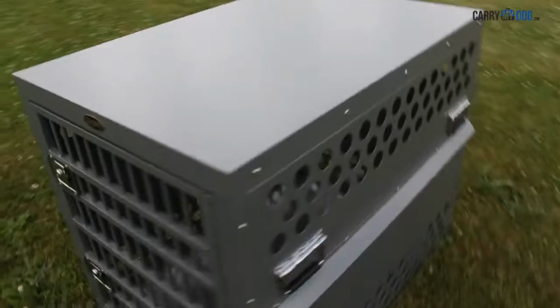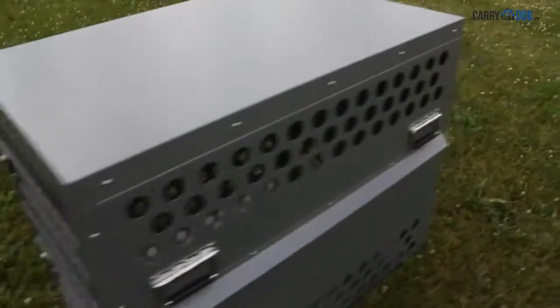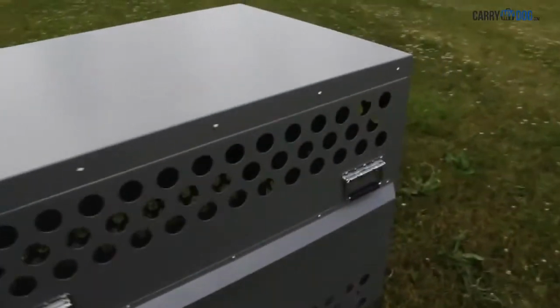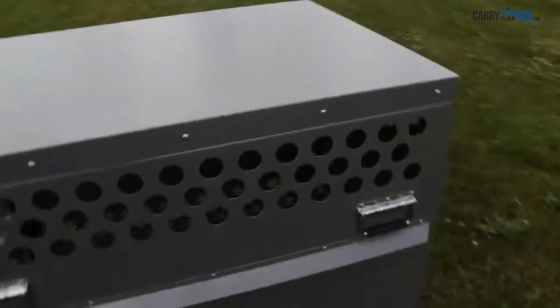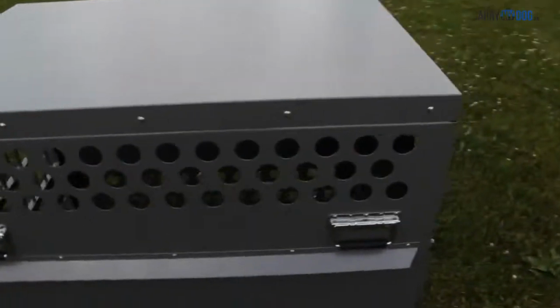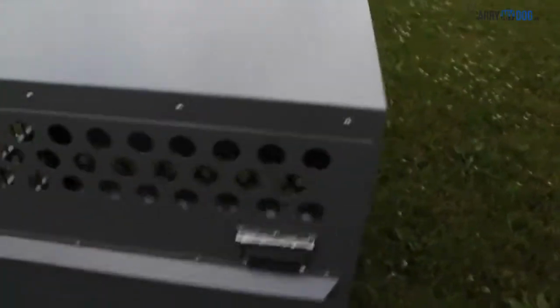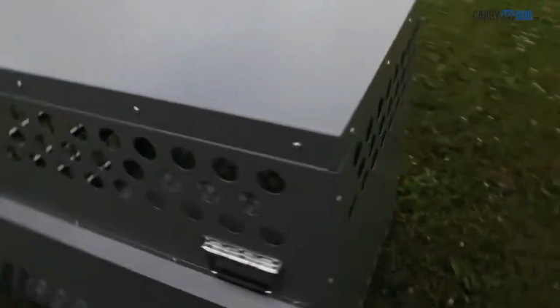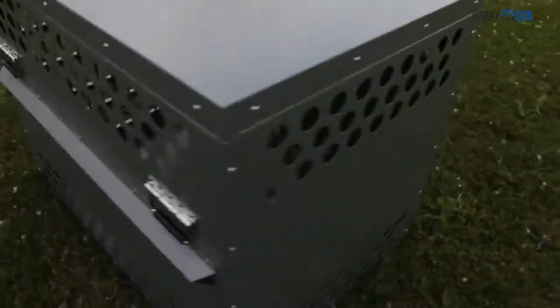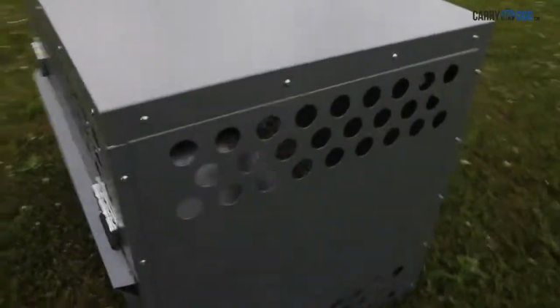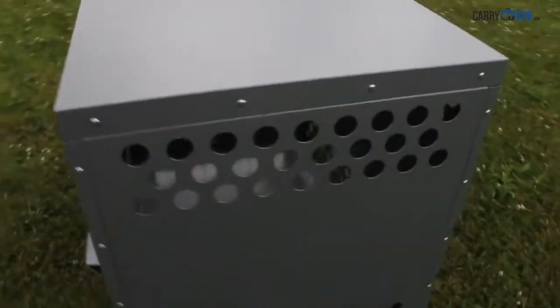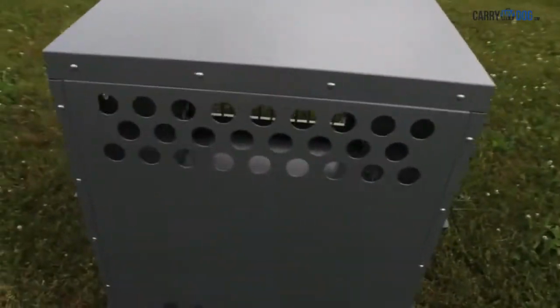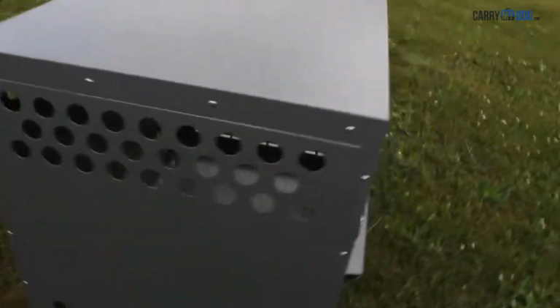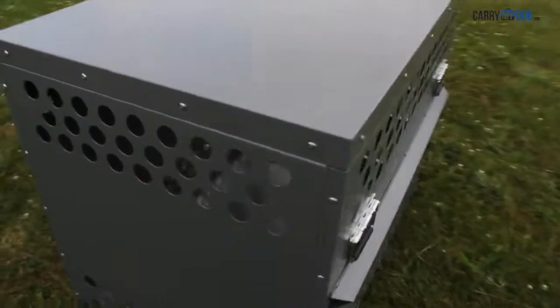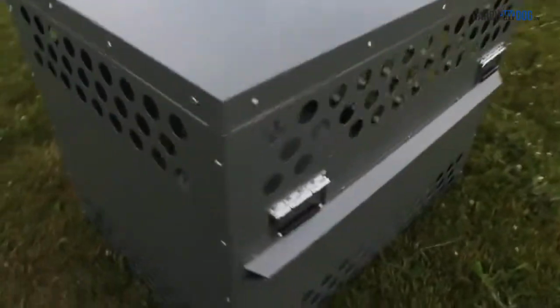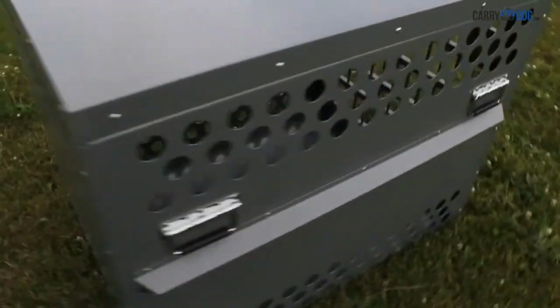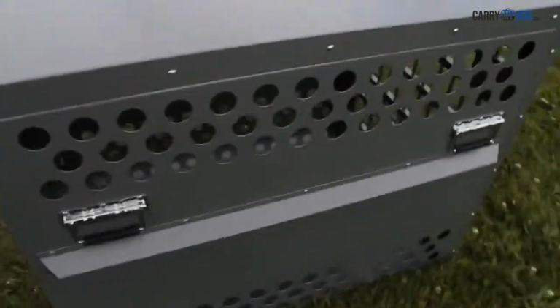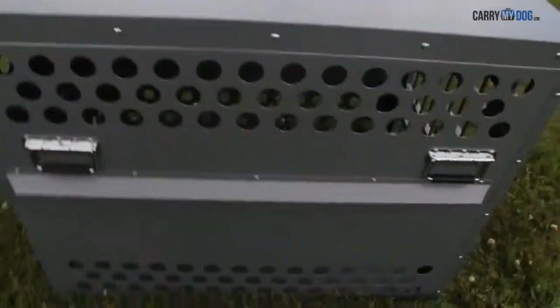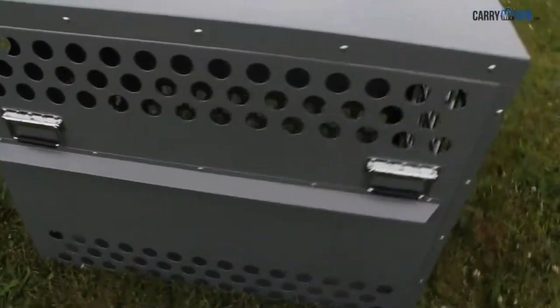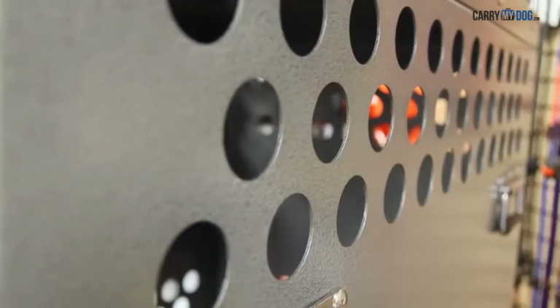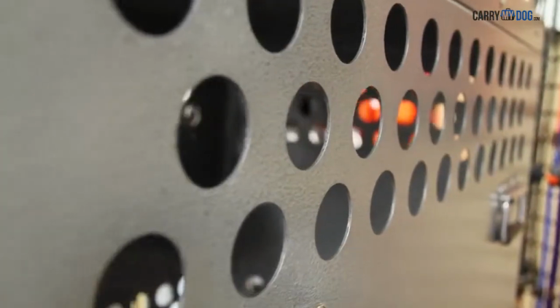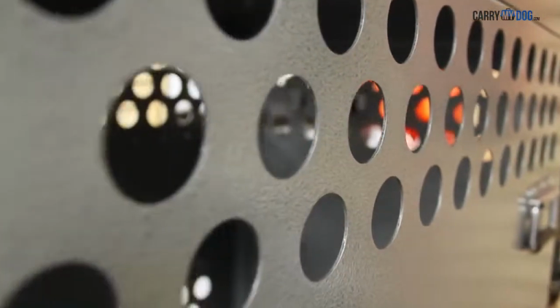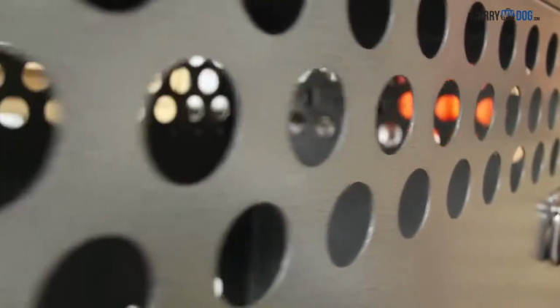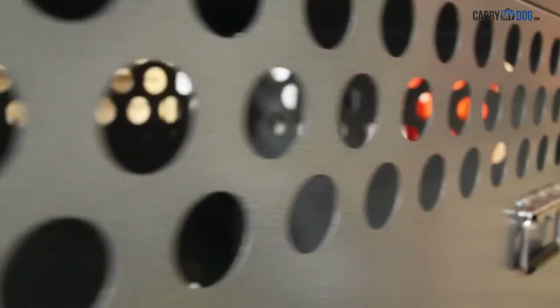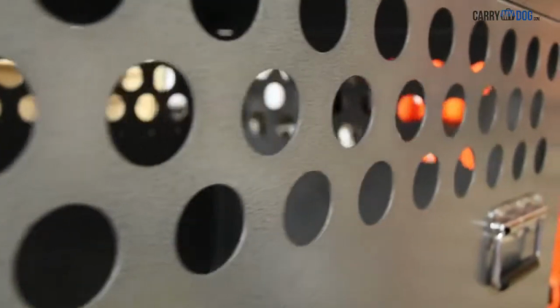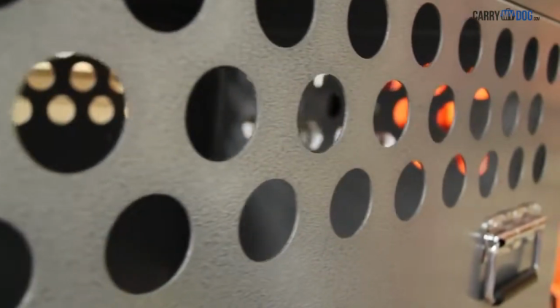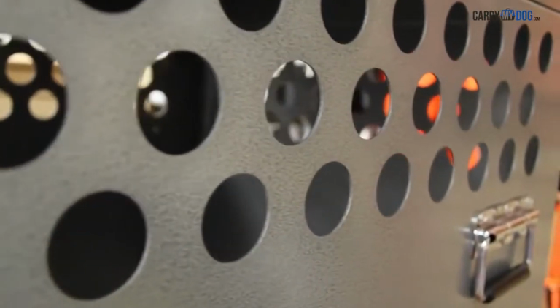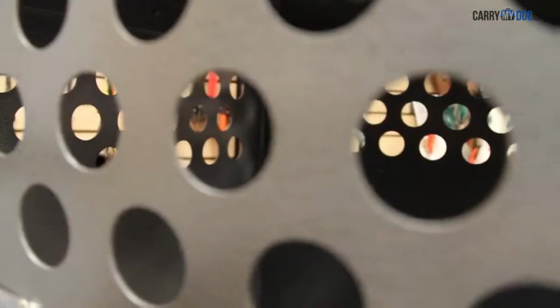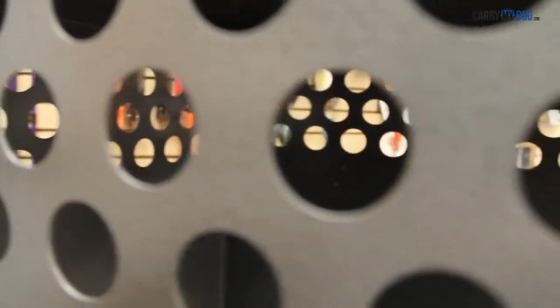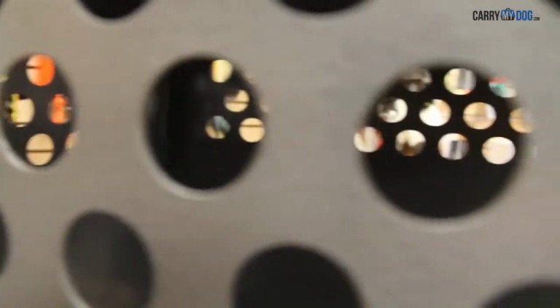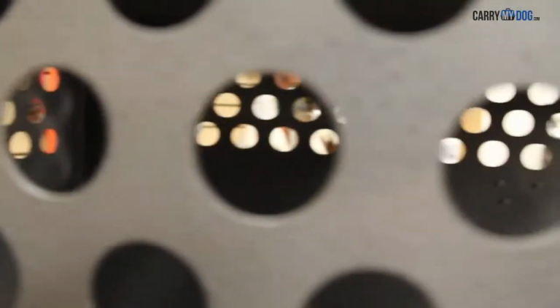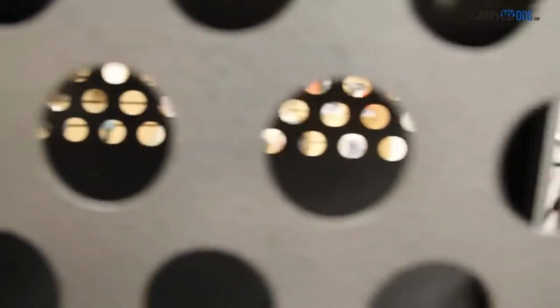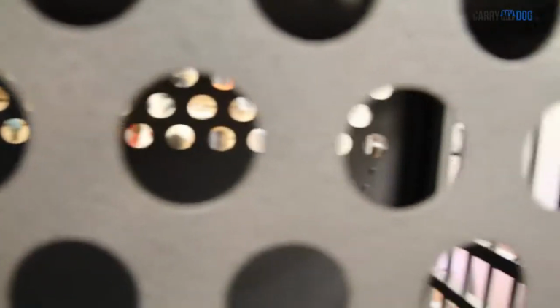A Zinger crate is fully vented down each side and along the back wall to keep your dog cool and comfortable. The open design allows air to pass freely, plus aluminum by nature quickly dissipates heat.